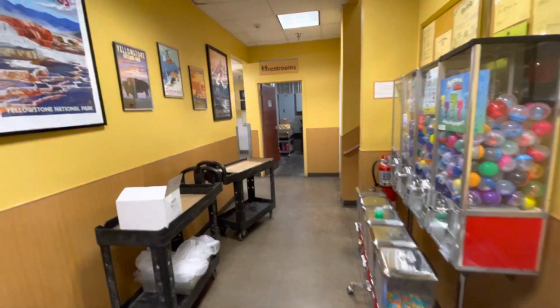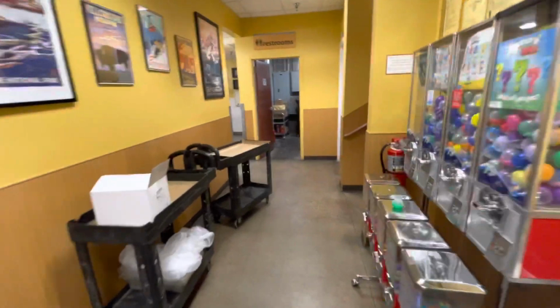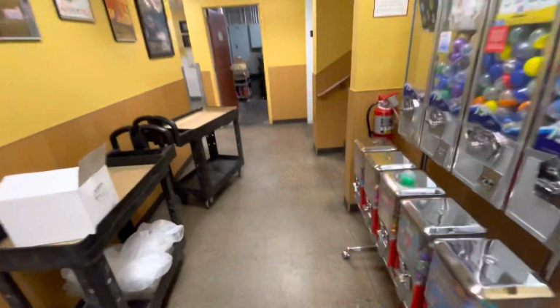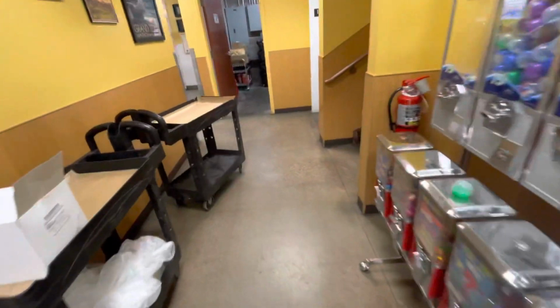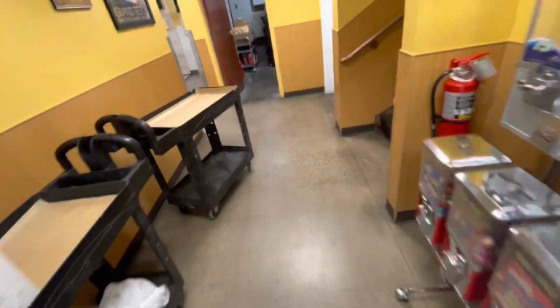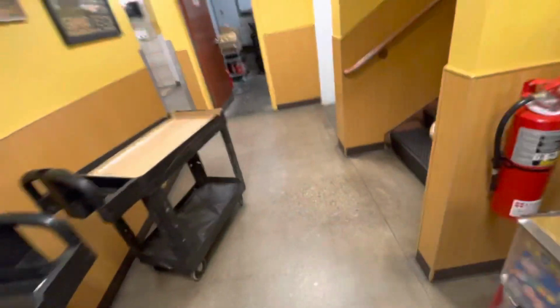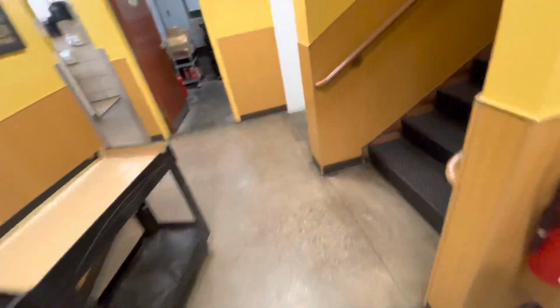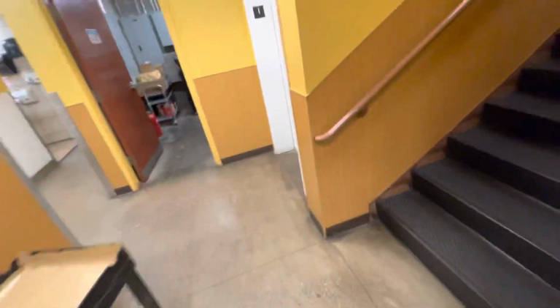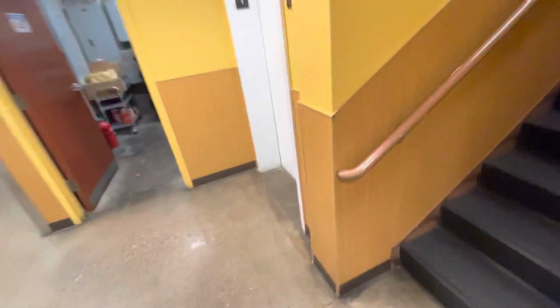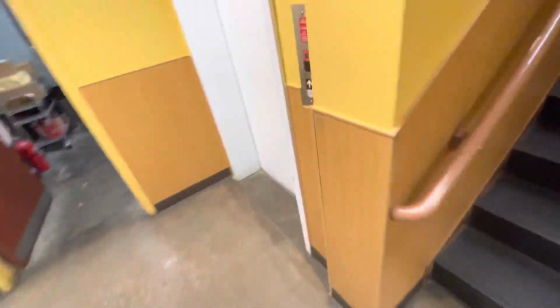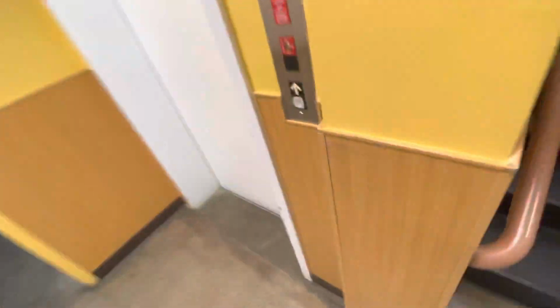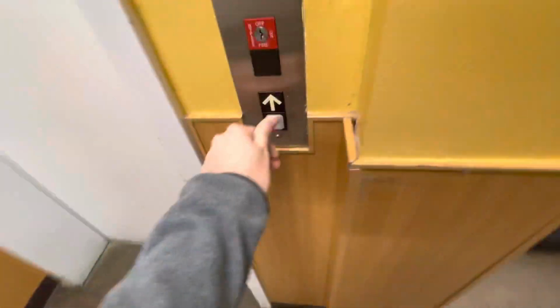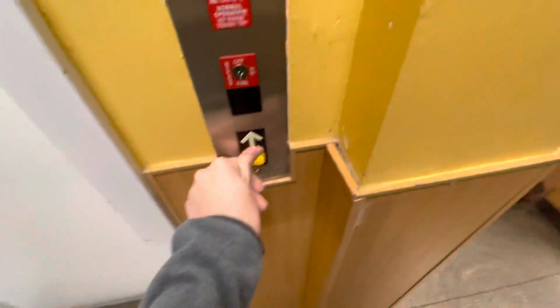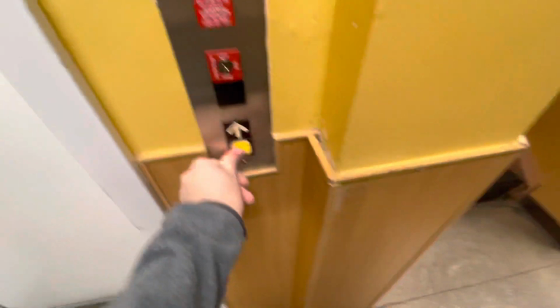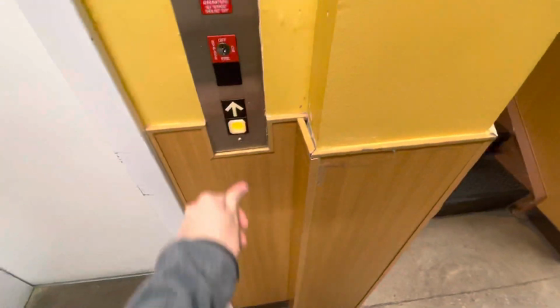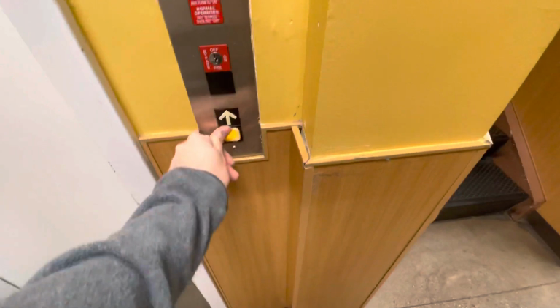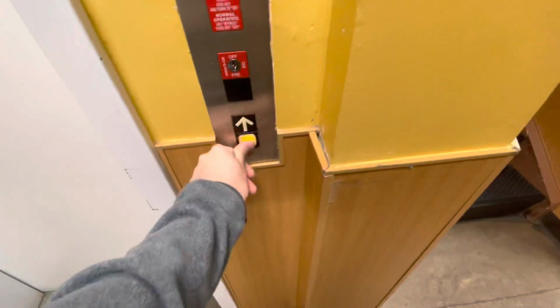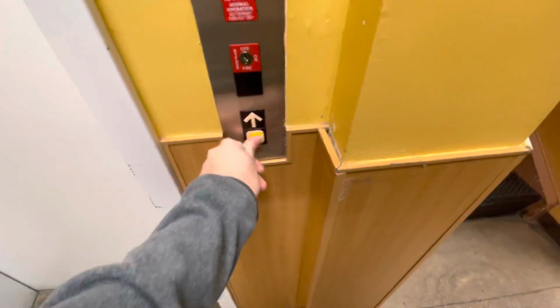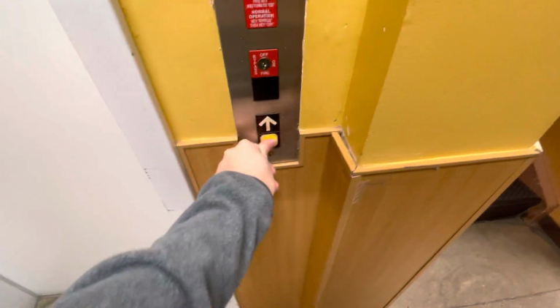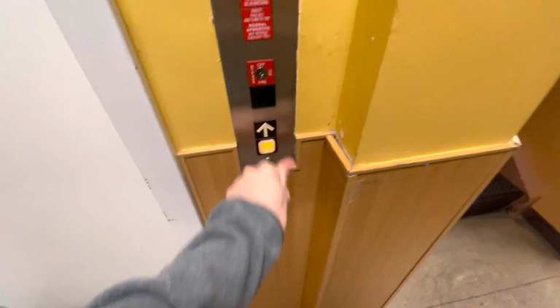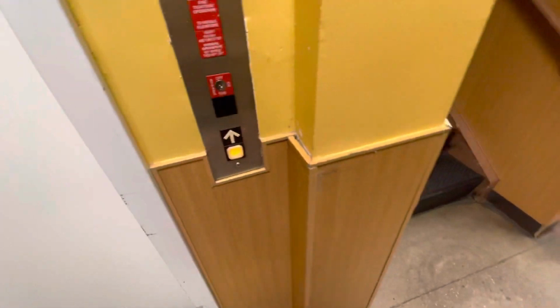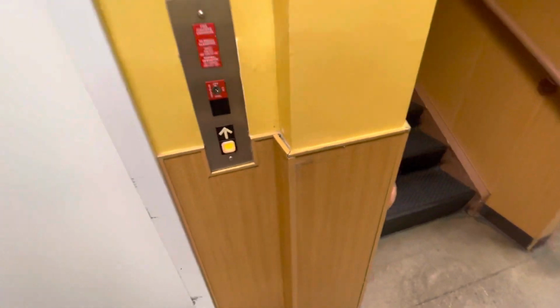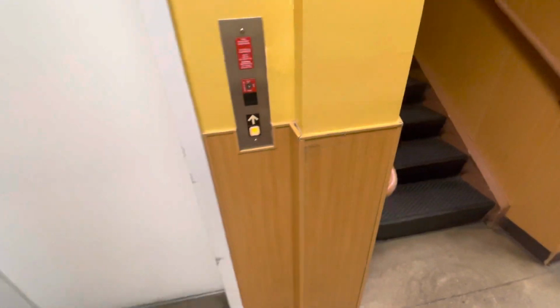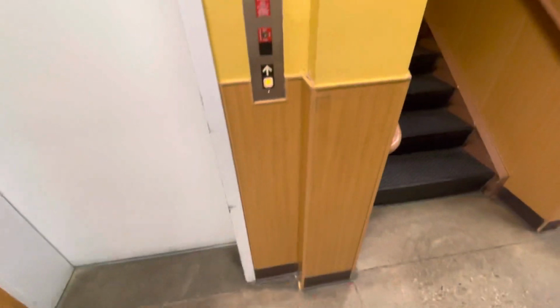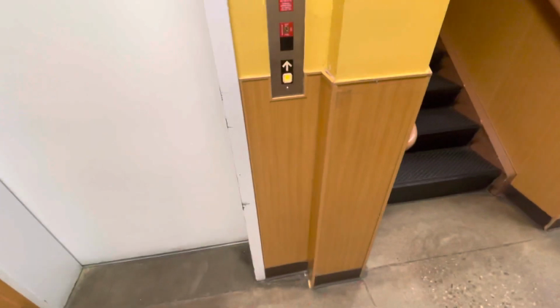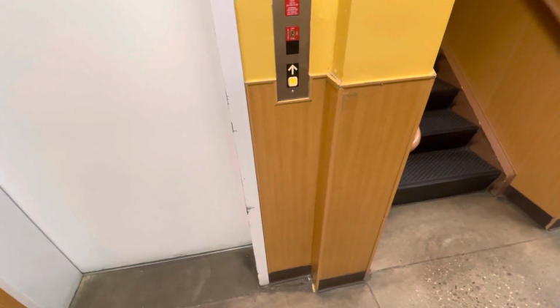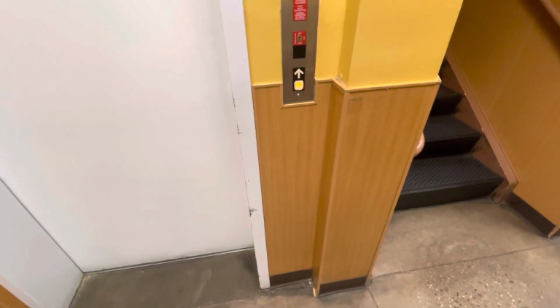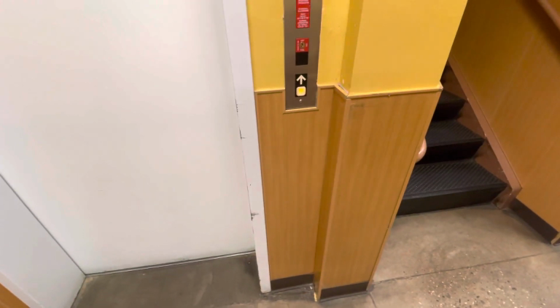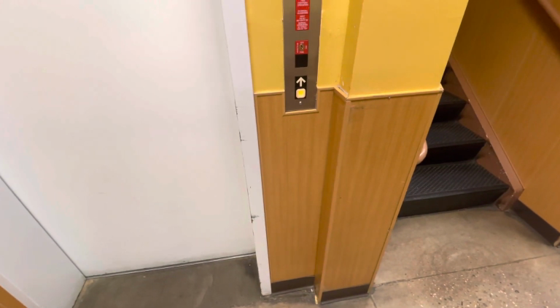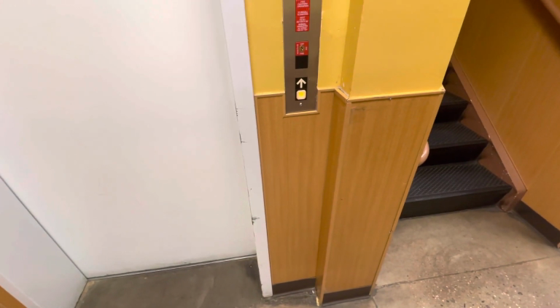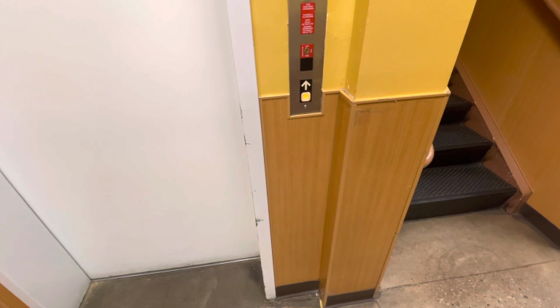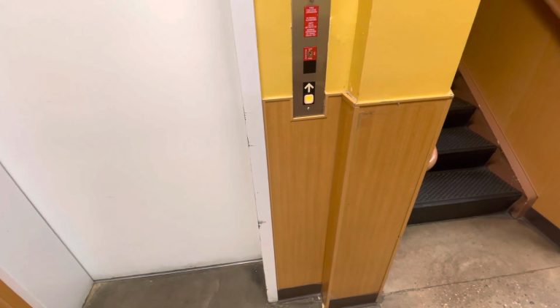I will film the hand dryers, but first let's ride the elevator. This is at the King Soopers in Cheyenne, Wyoming. I'm just an elevator enthusiast.